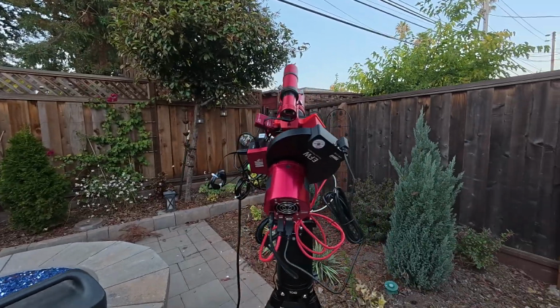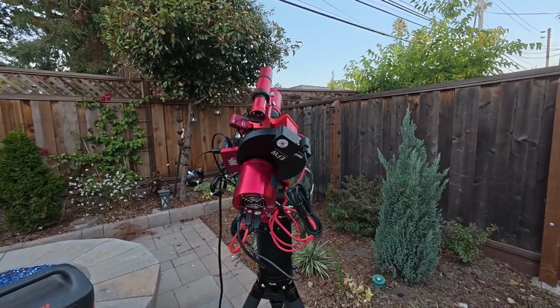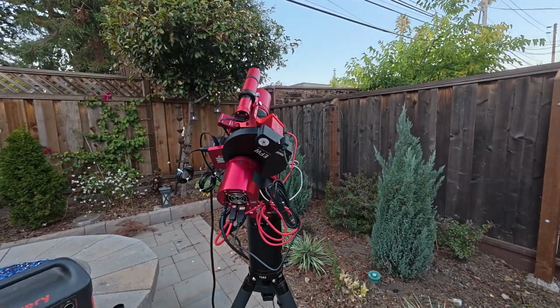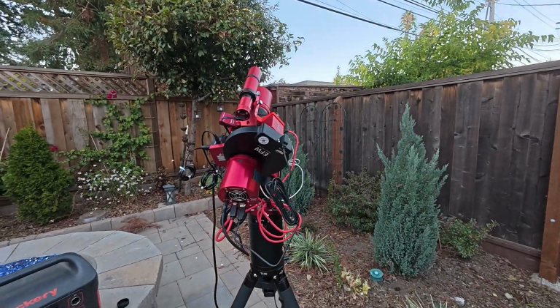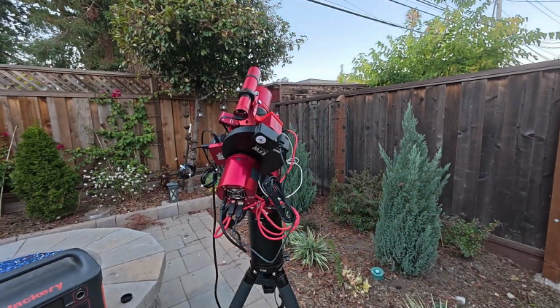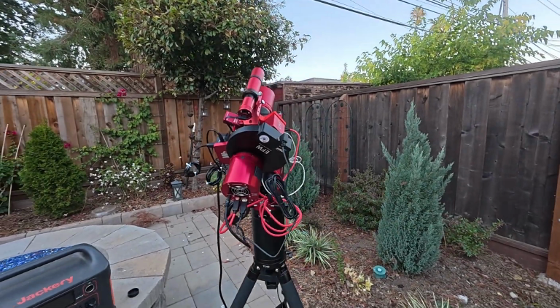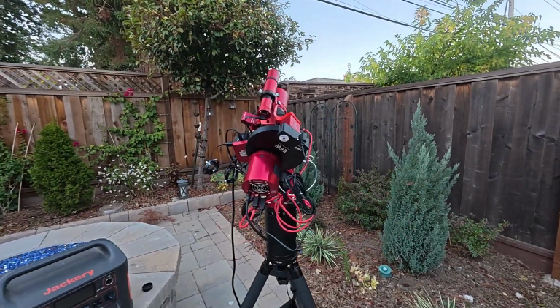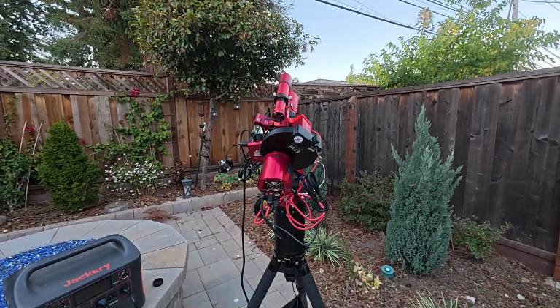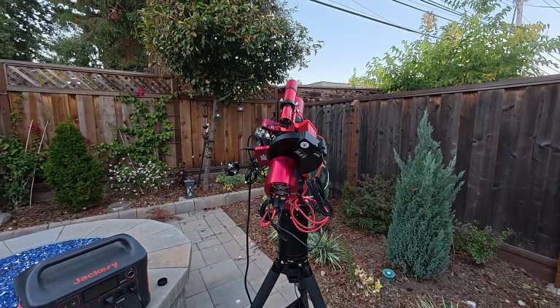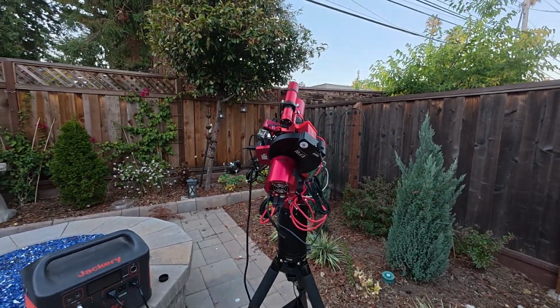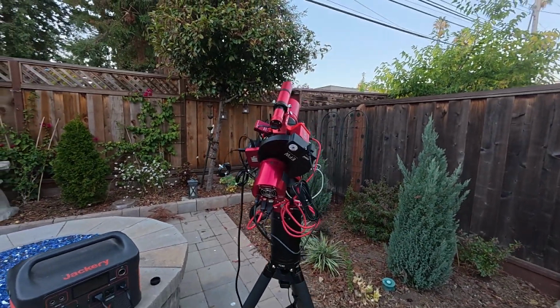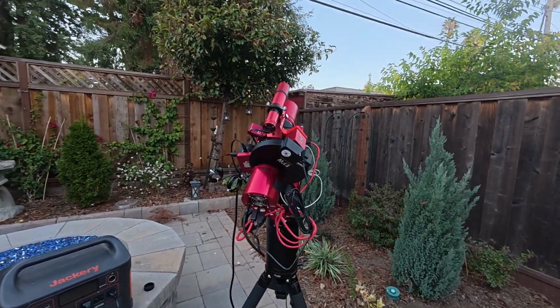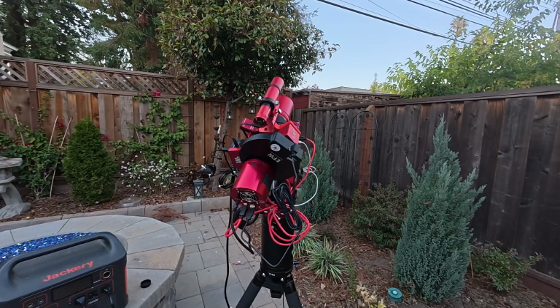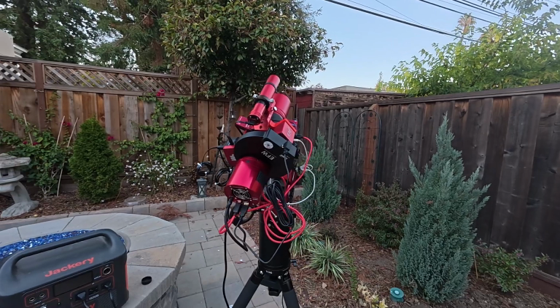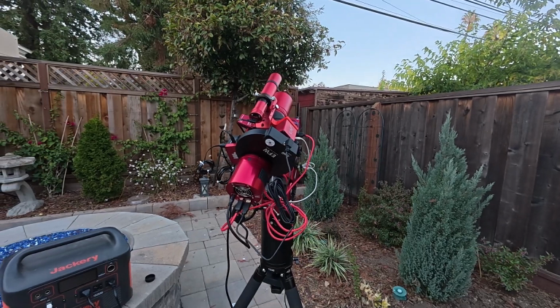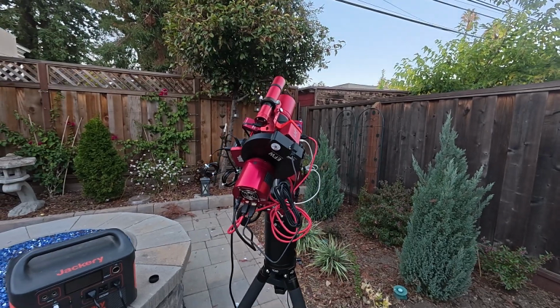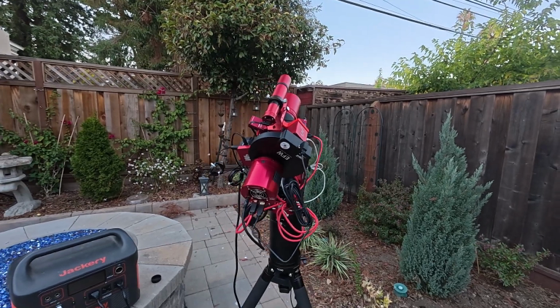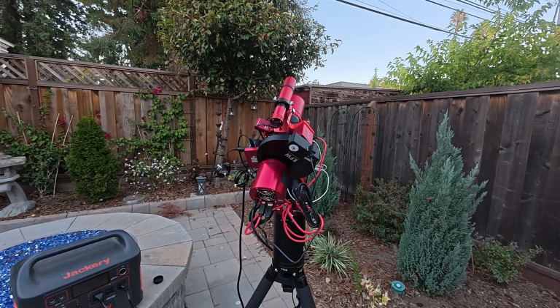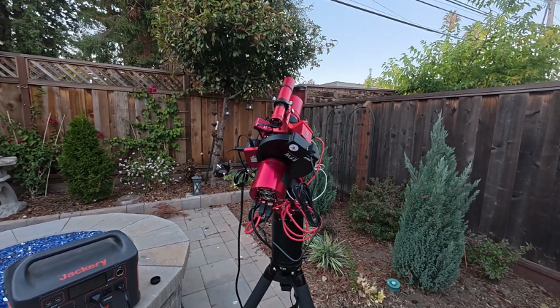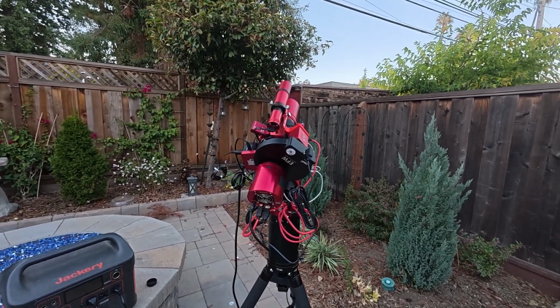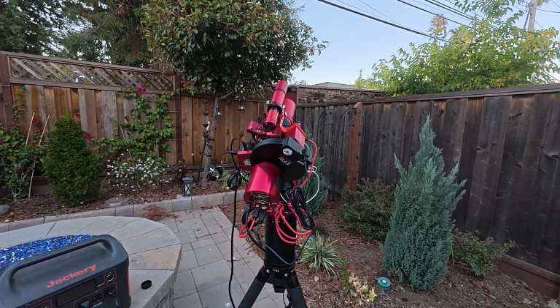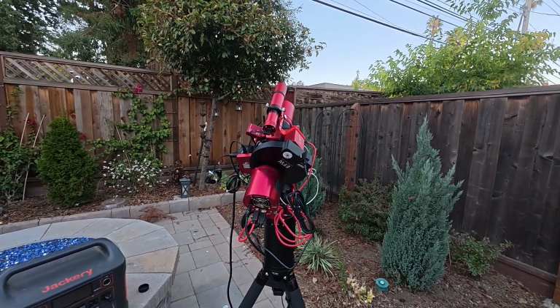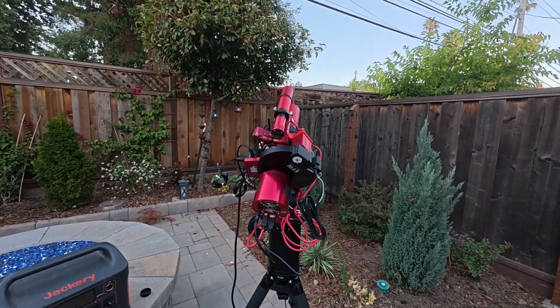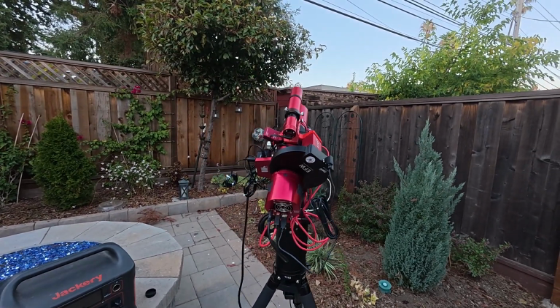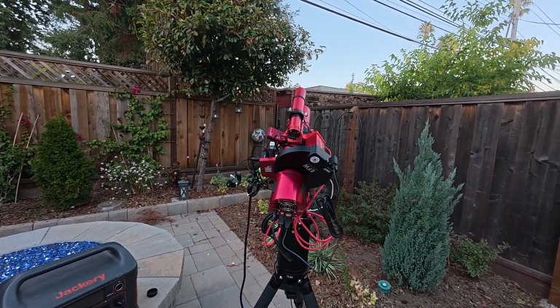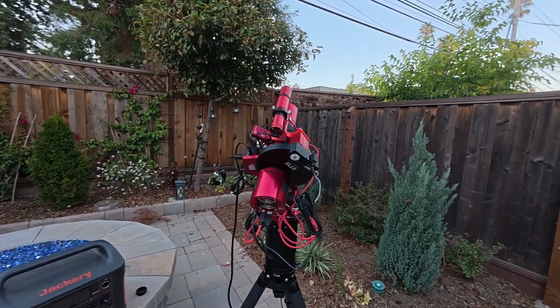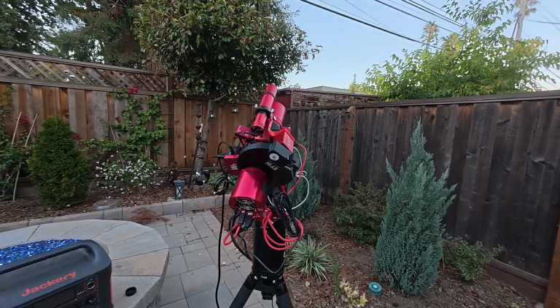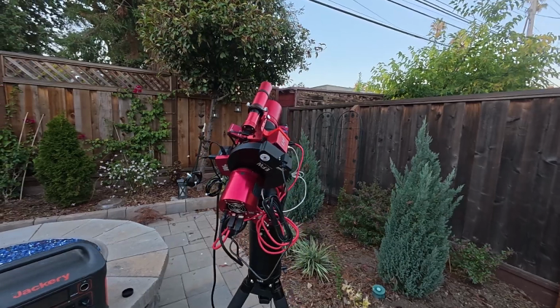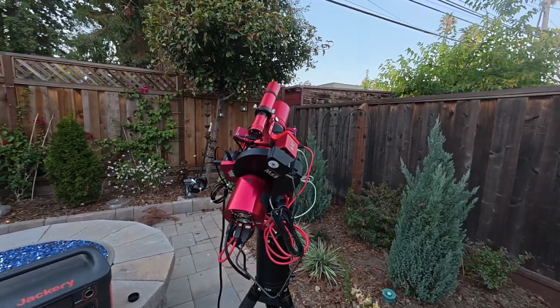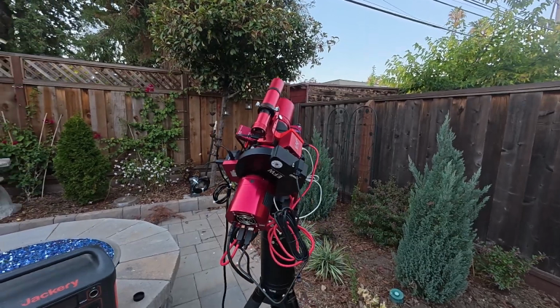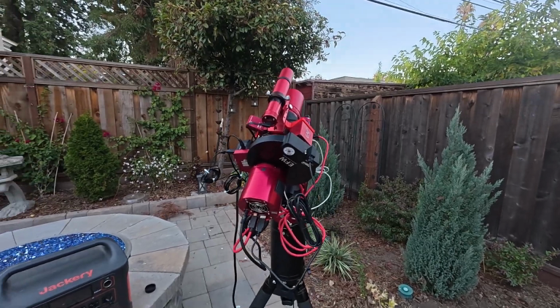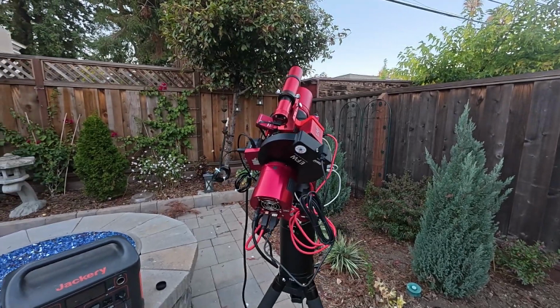I've got my RedCat 51 out in the backyard. It's supposed to be clear tonight, so I'm going to try and just see what it looks like, if I can pick up some stars and stuff.